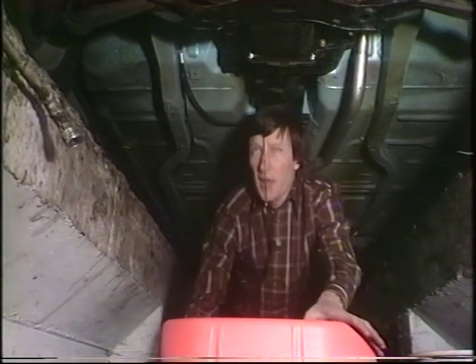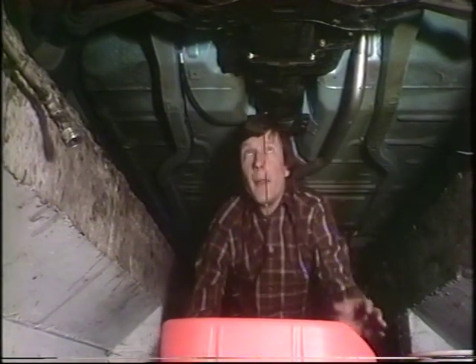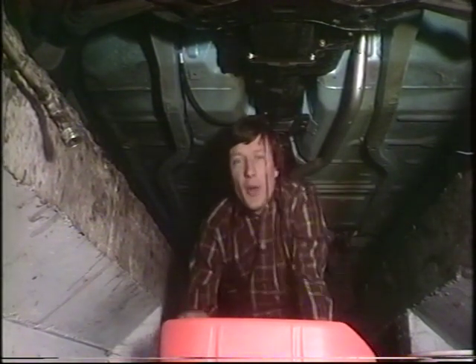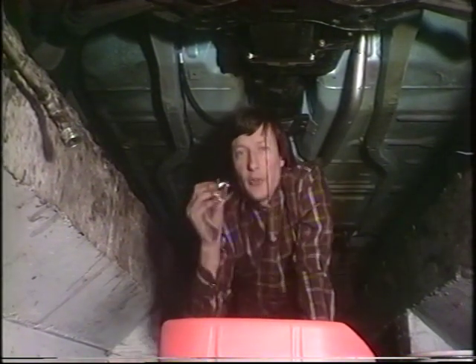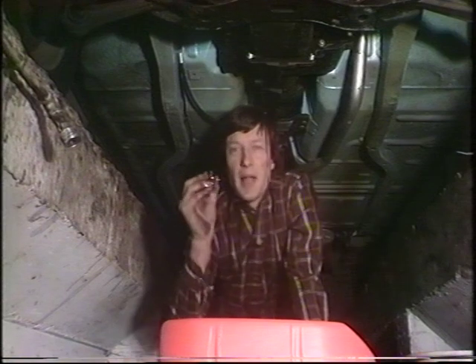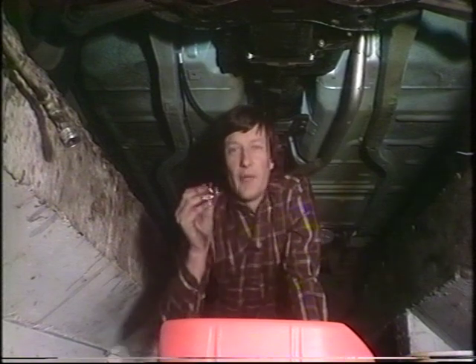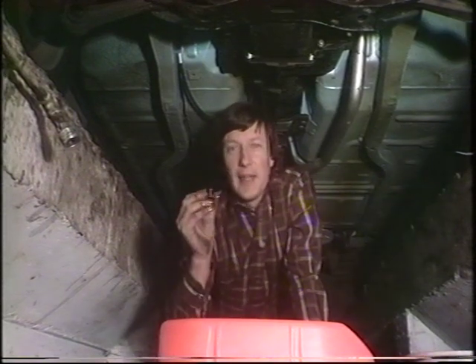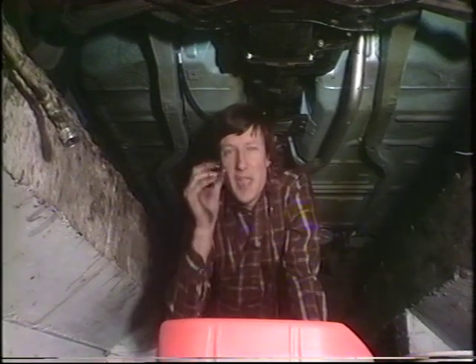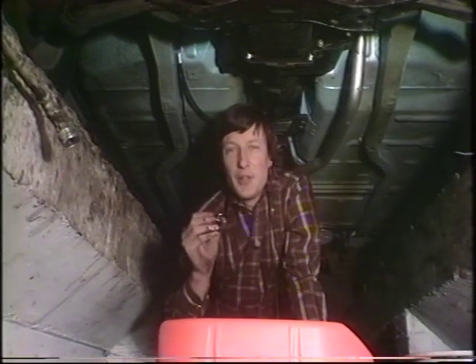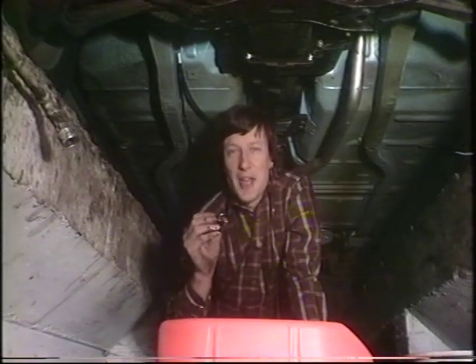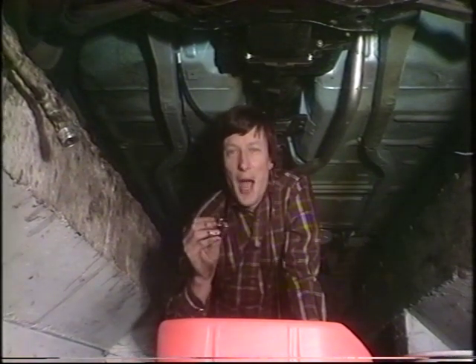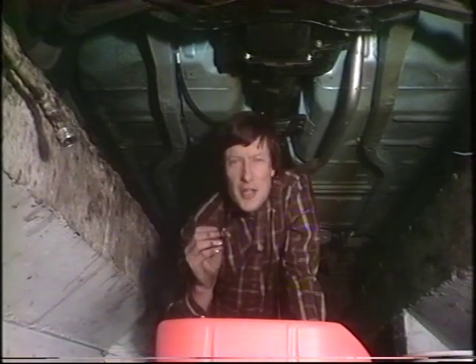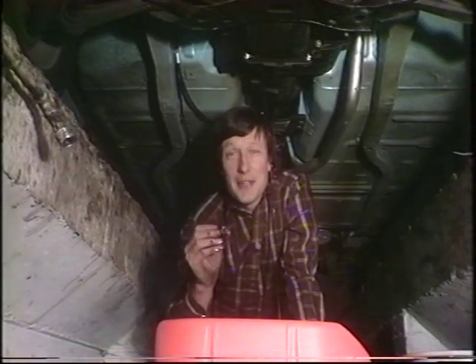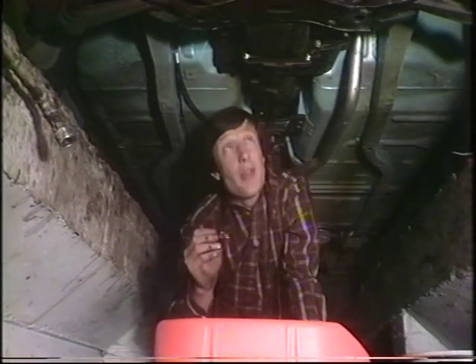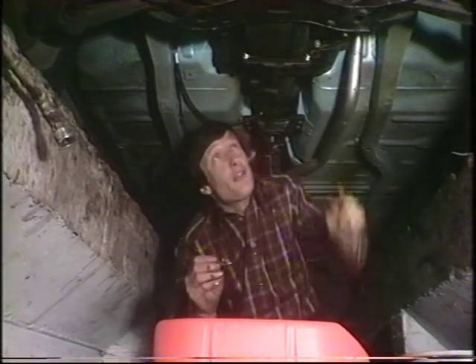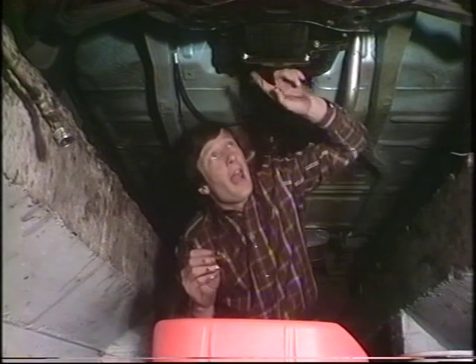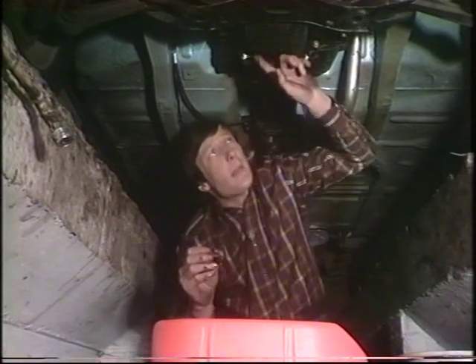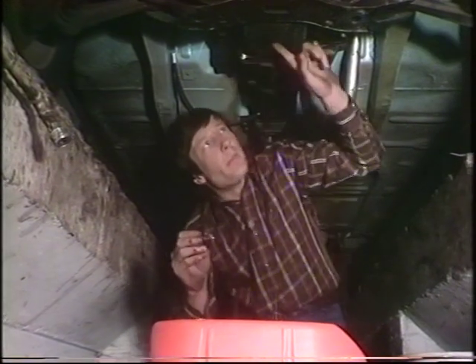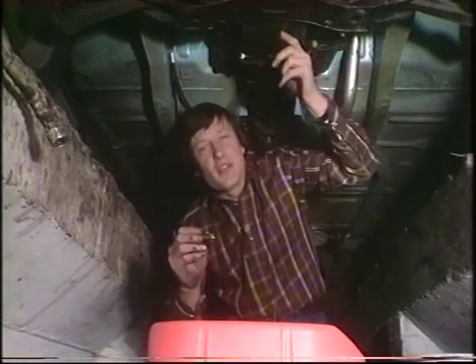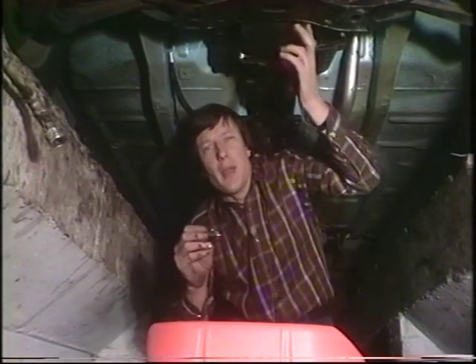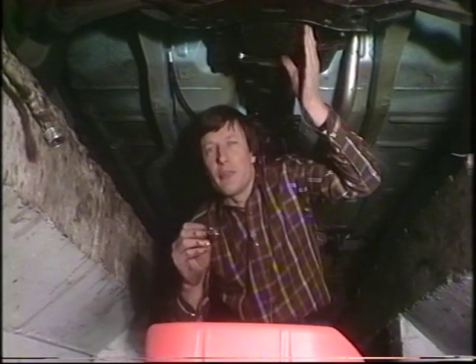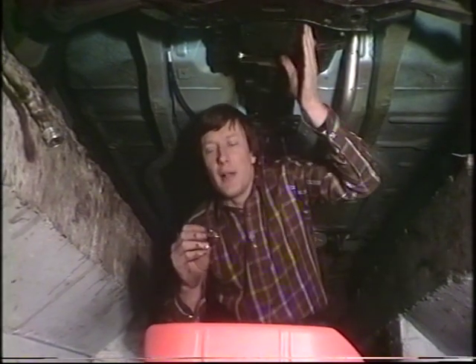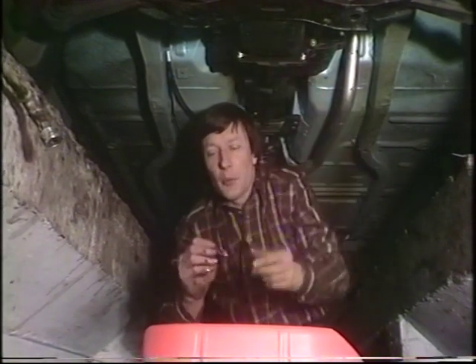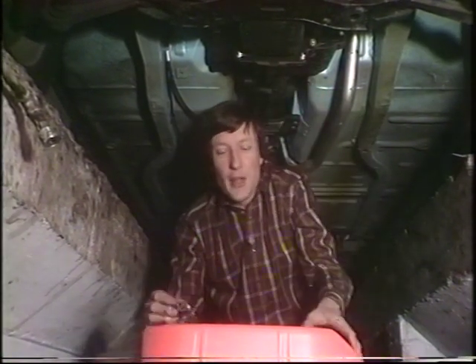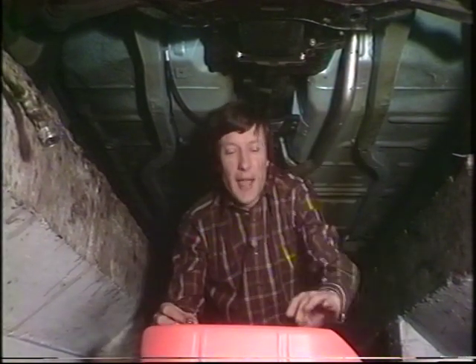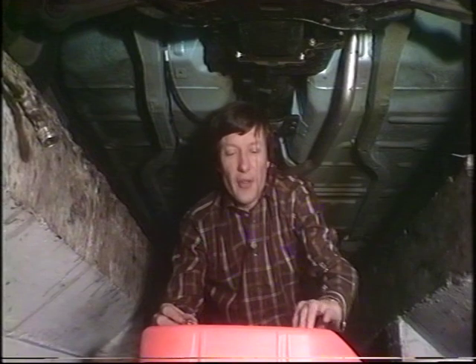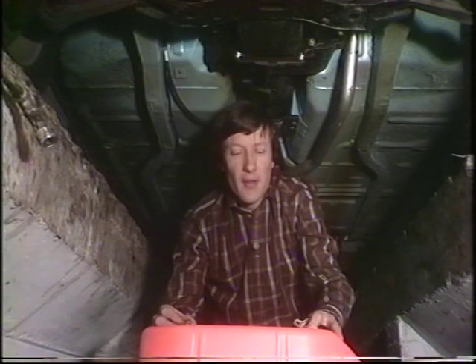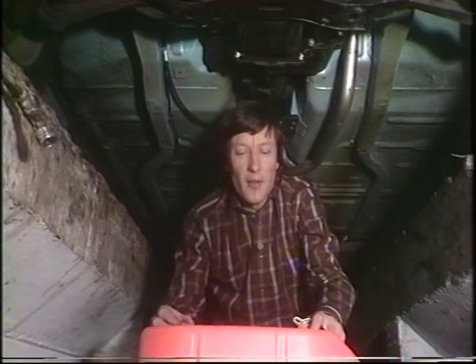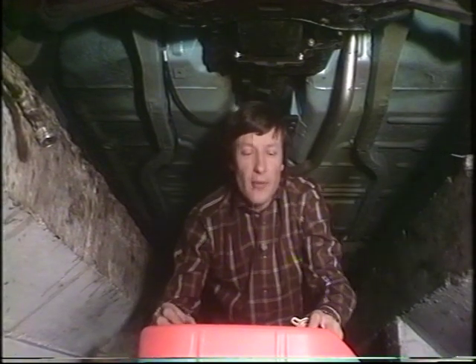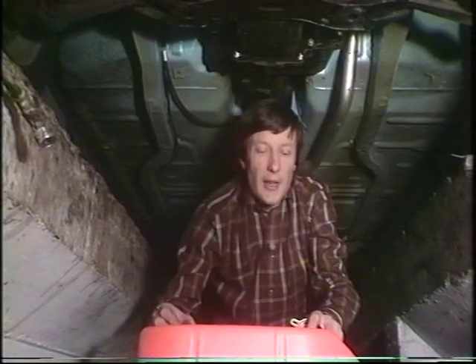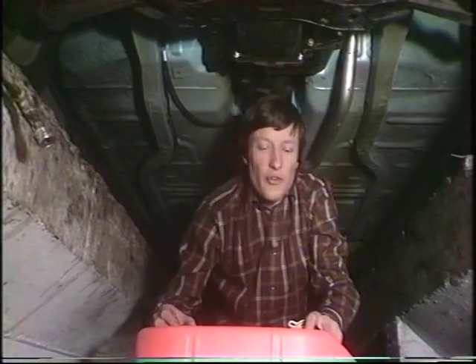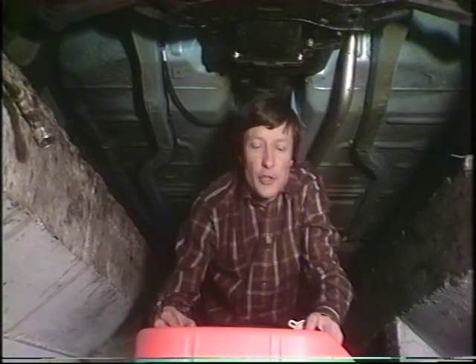When putting the drain plug back, be very careful you don't over-tighten it and strip the thread in the sump pan — these tend to be a little bit fragile. You don't want to put too much effort into that. Finally, draining out all the sludge too.